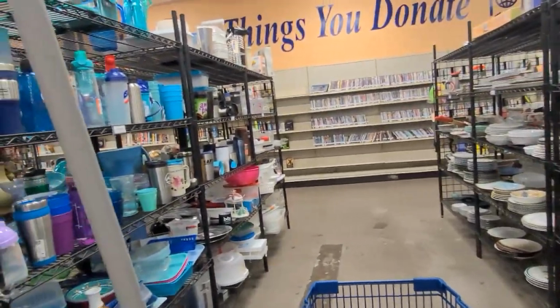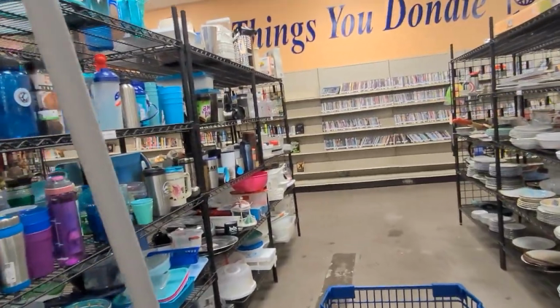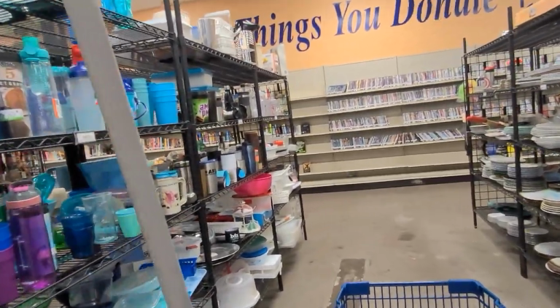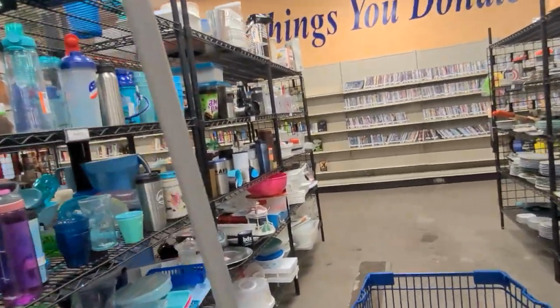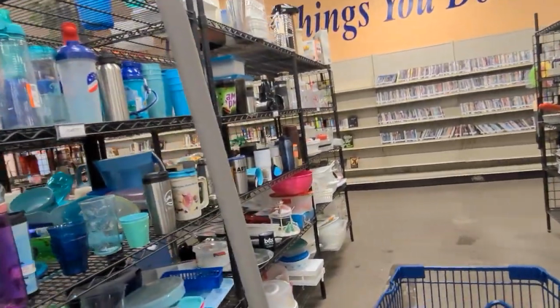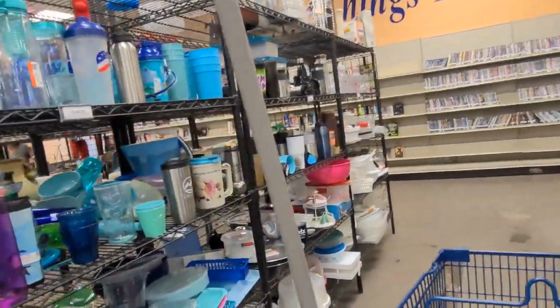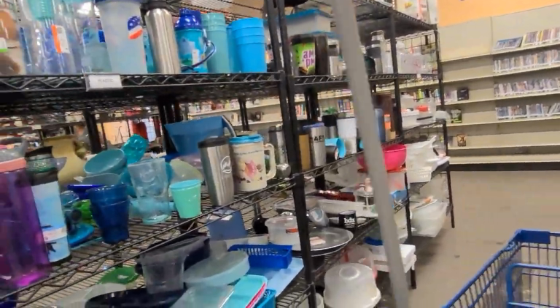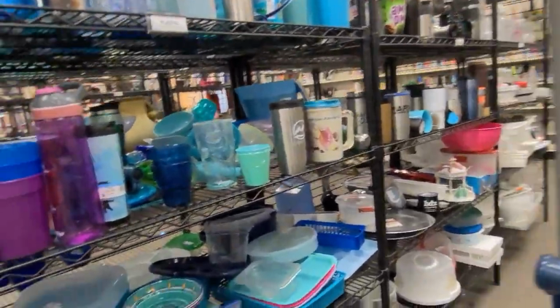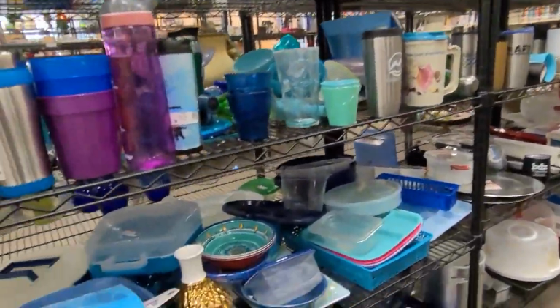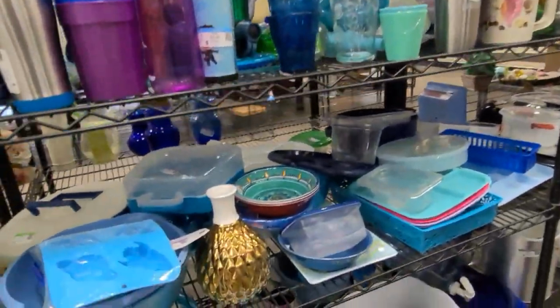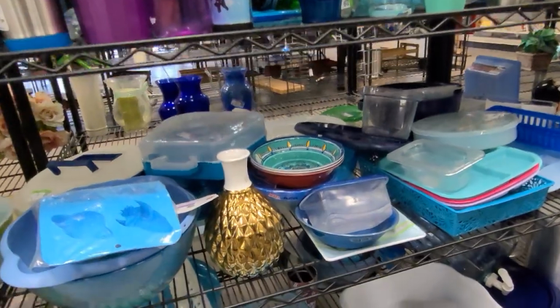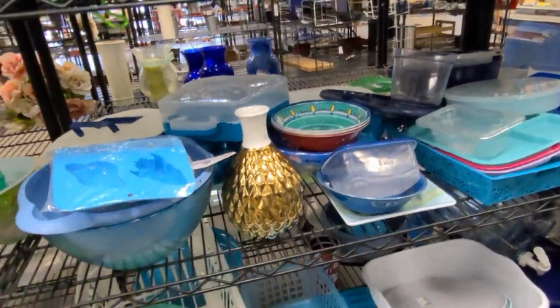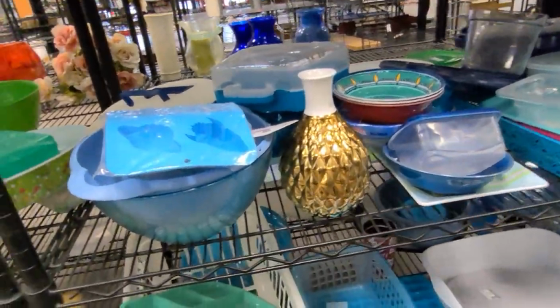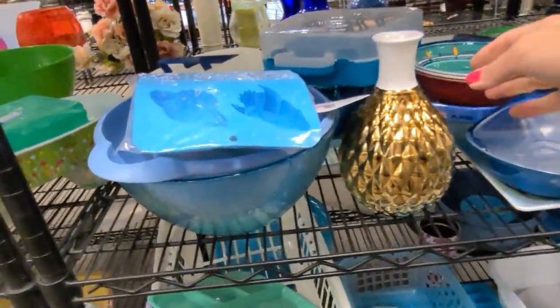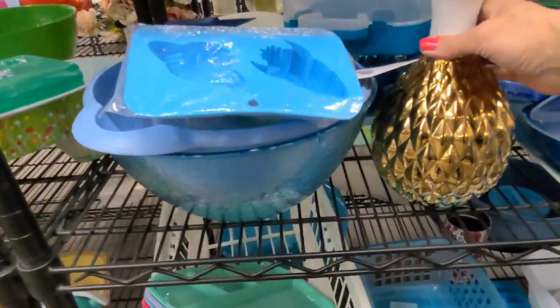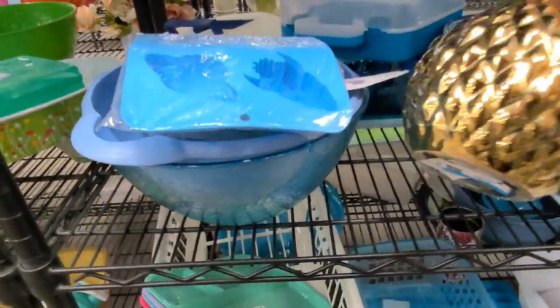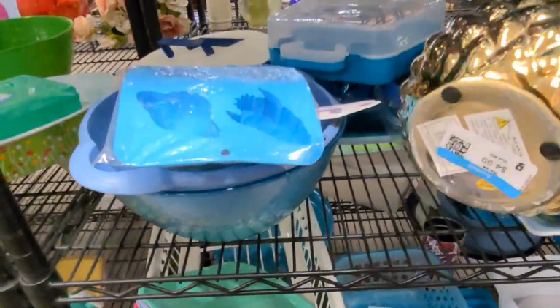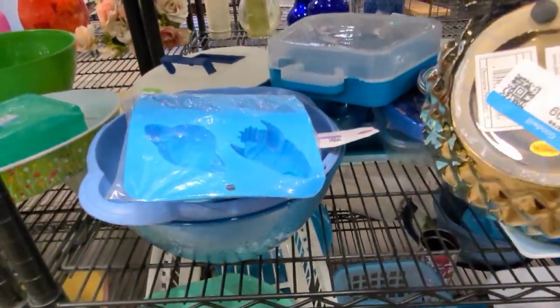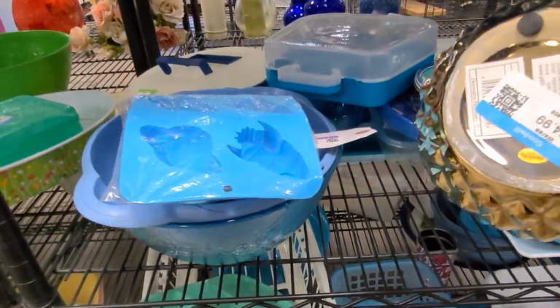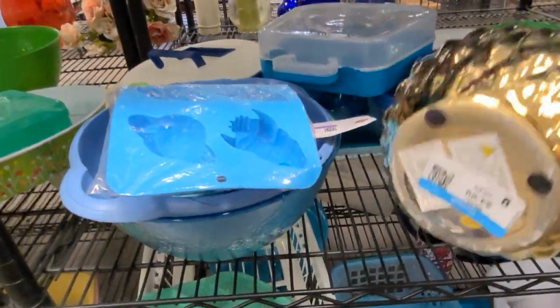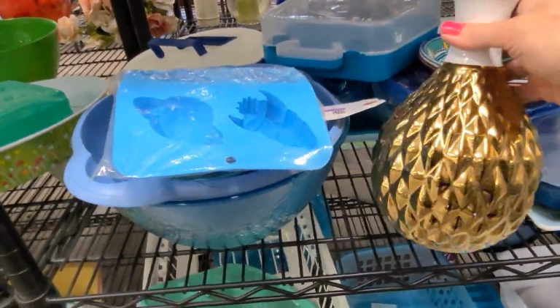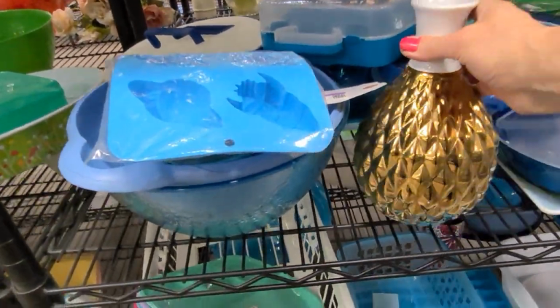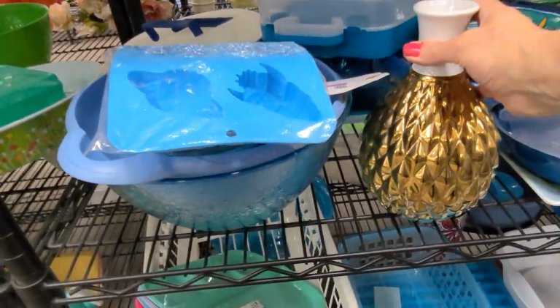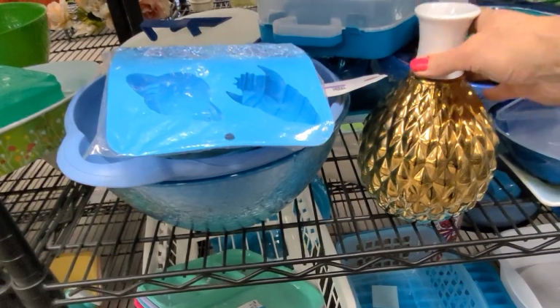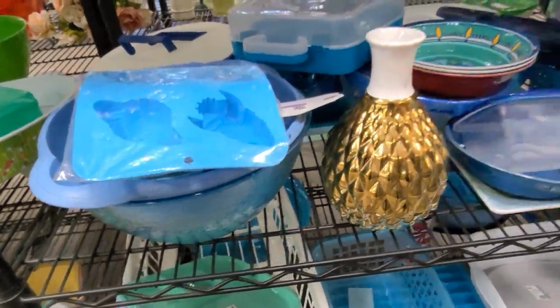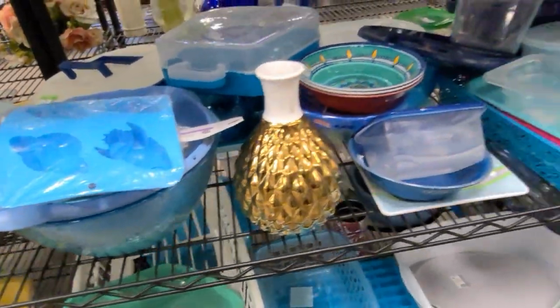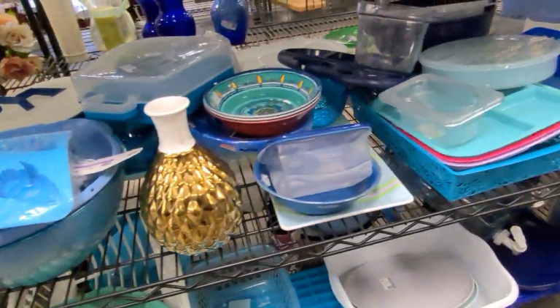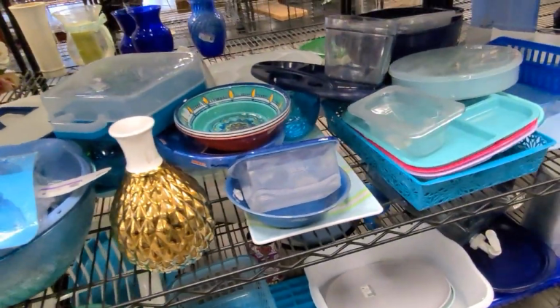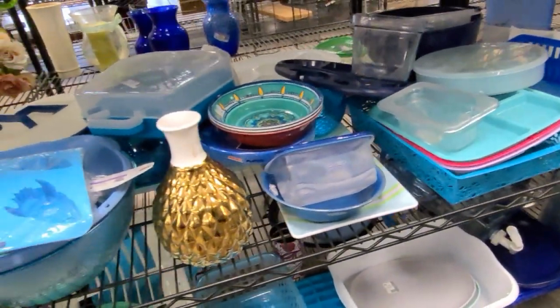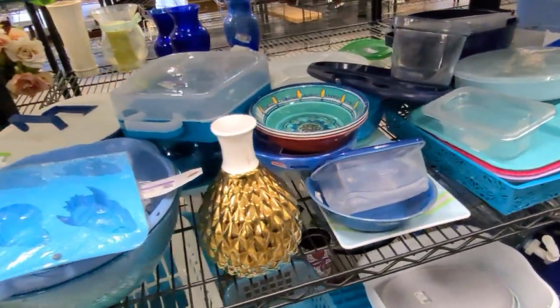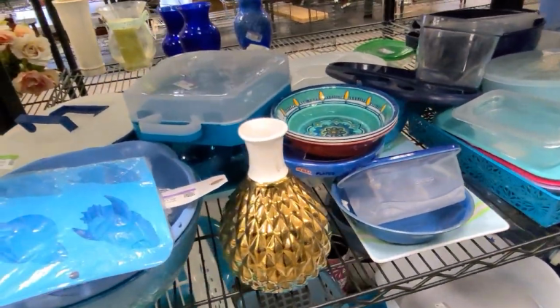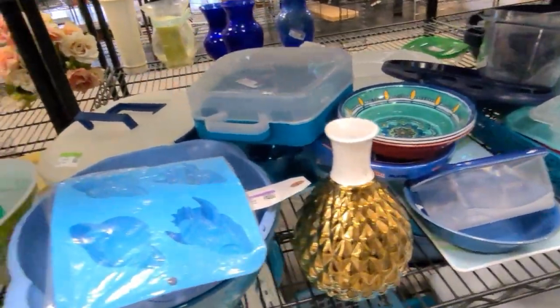Here is a pile of plastics, and the plates, dishes and bowls are on the other side. A little vase has made its way over here — I think somebody must have changed their mind on that.